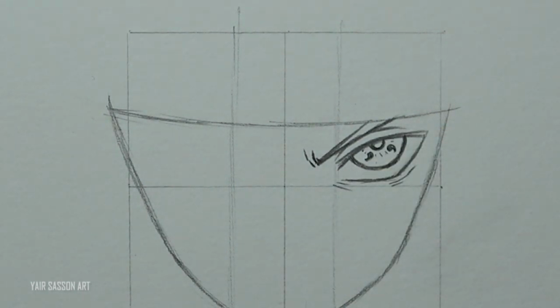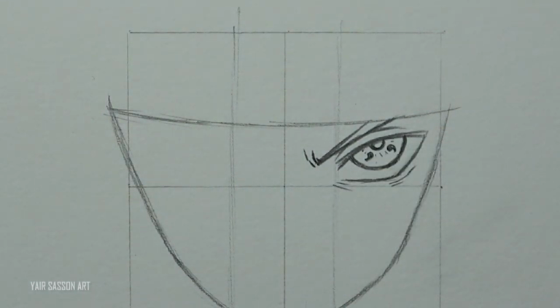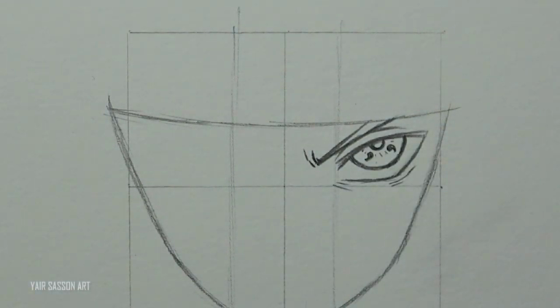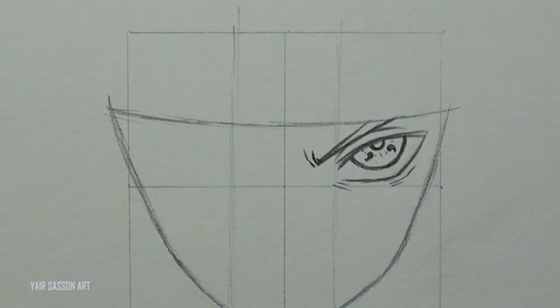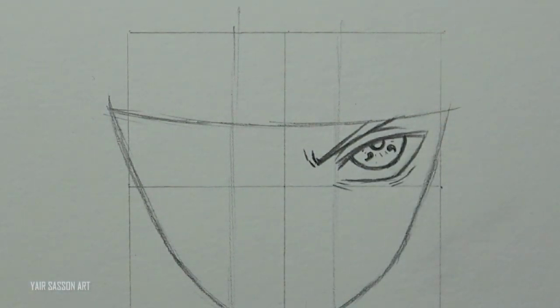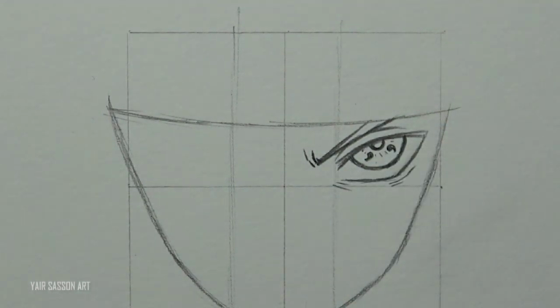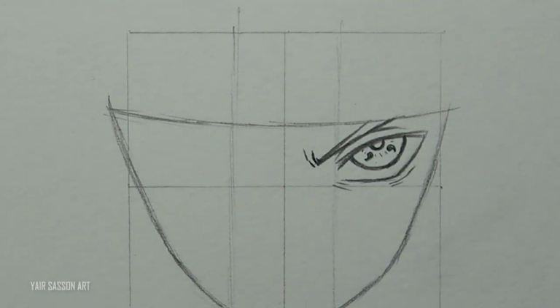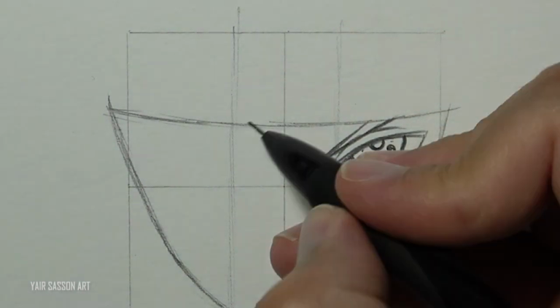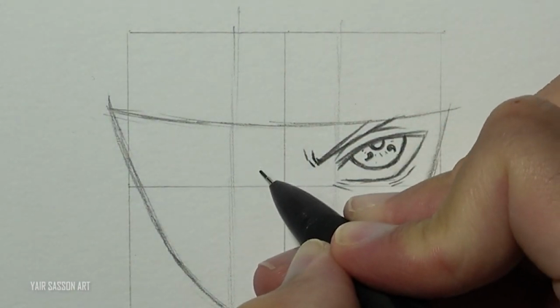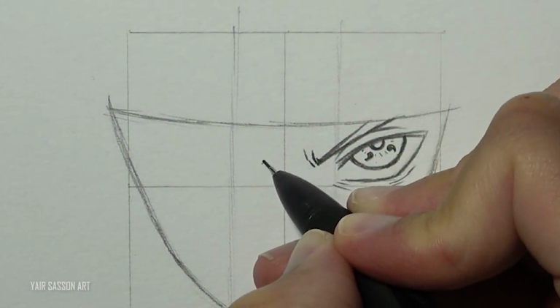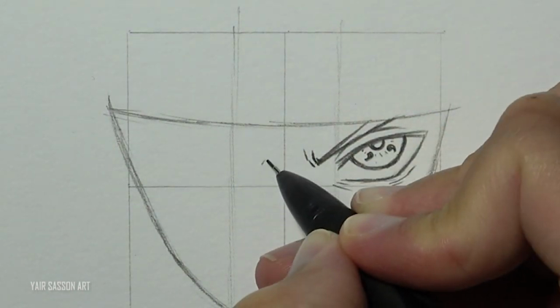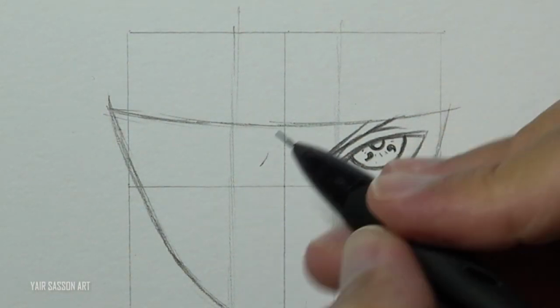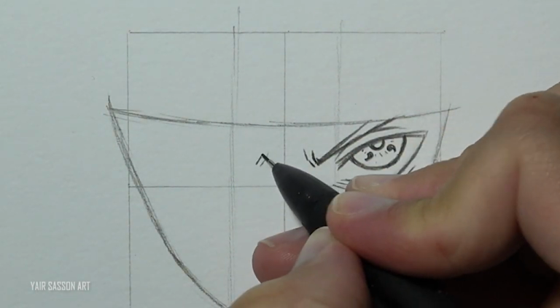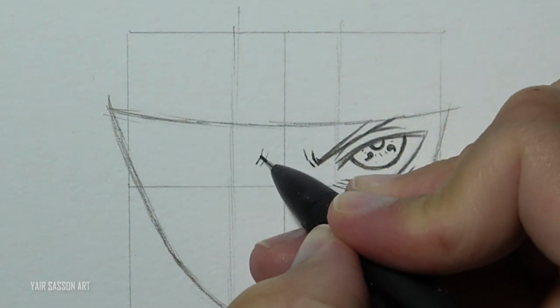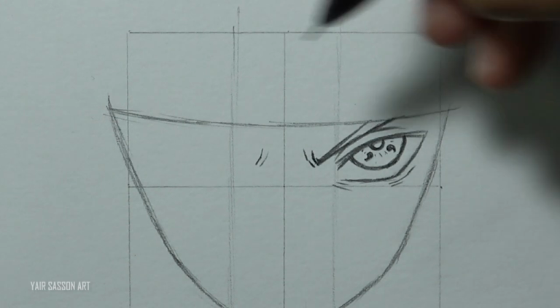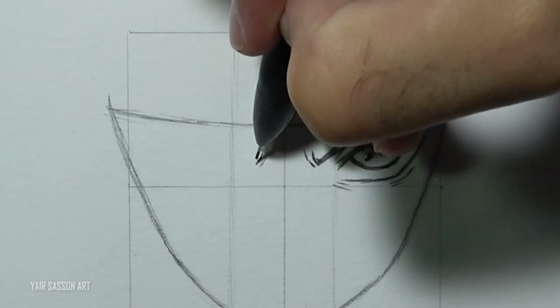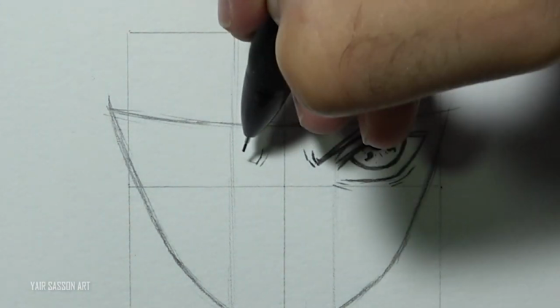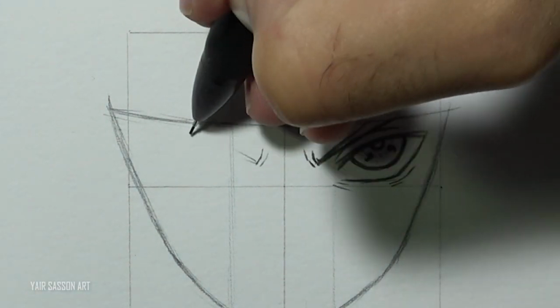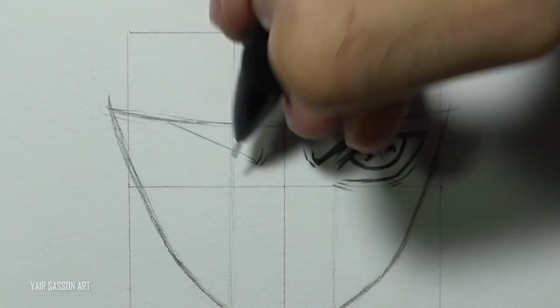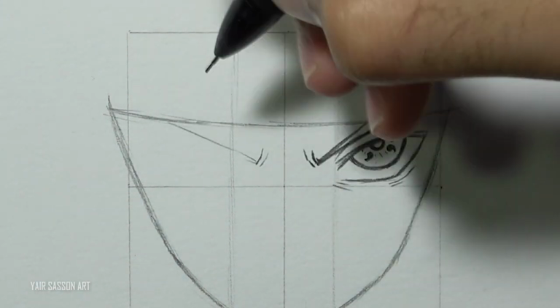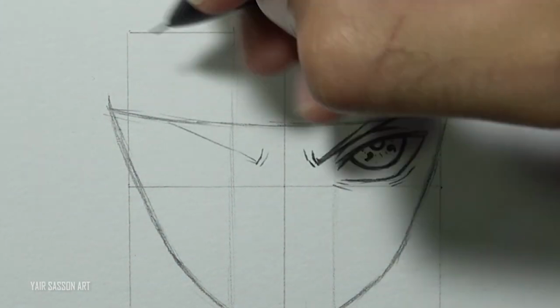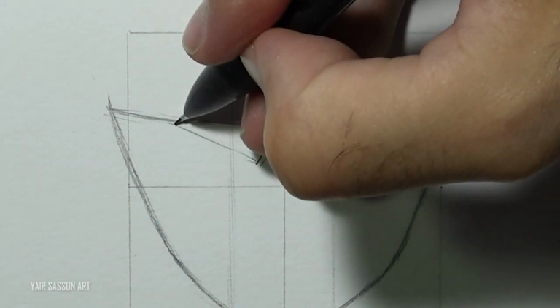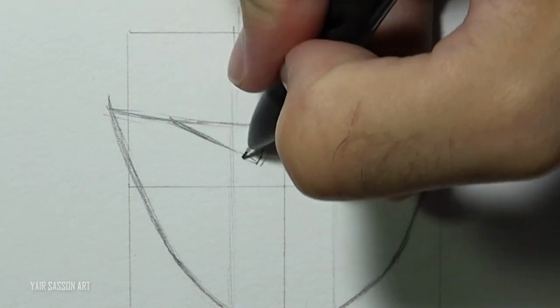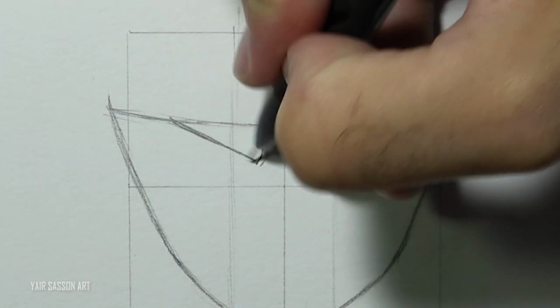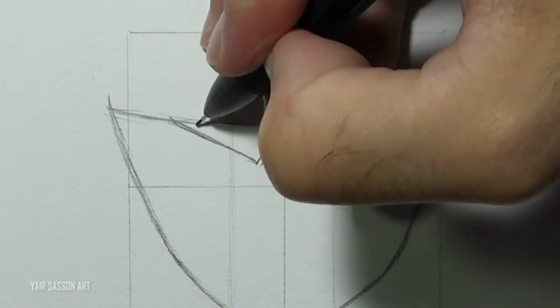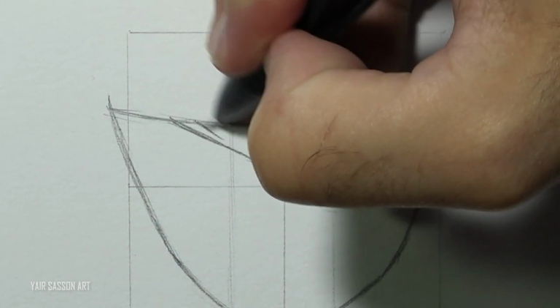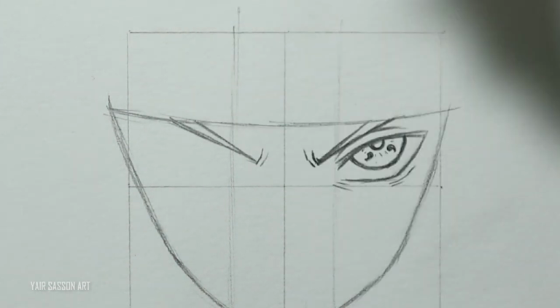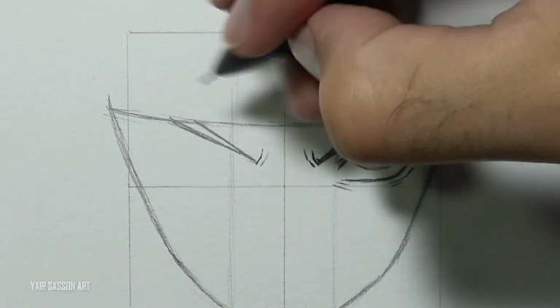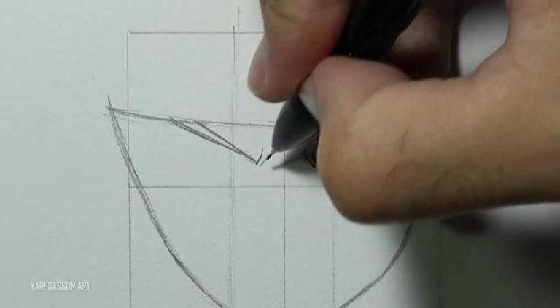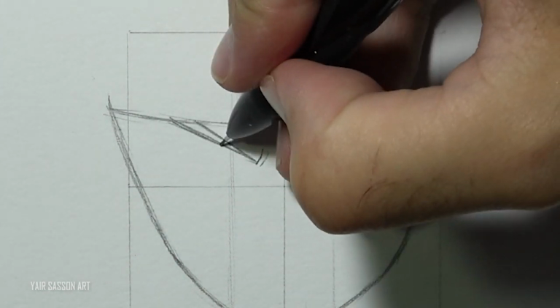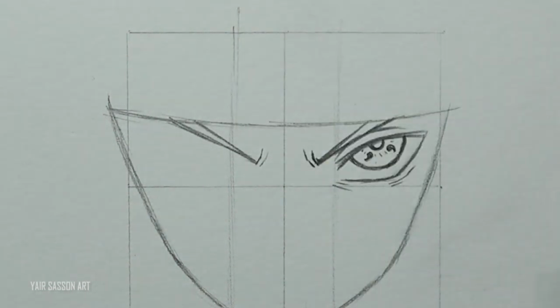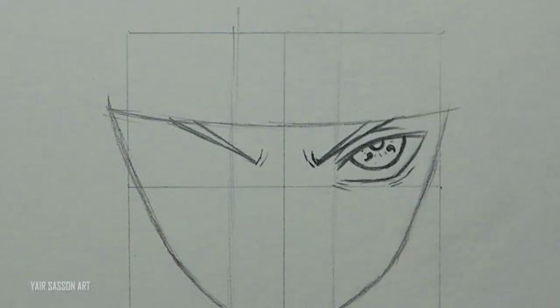Awesome, and we are going to do the same process for the left side, using the same guidelines and following the same steps.